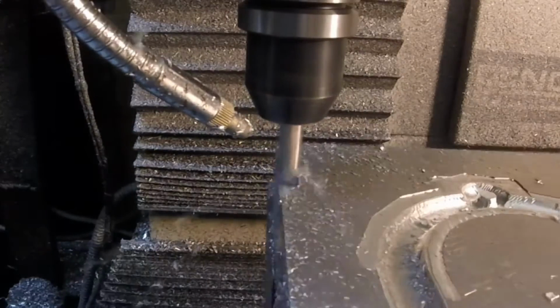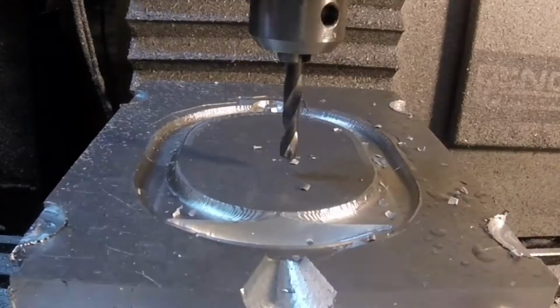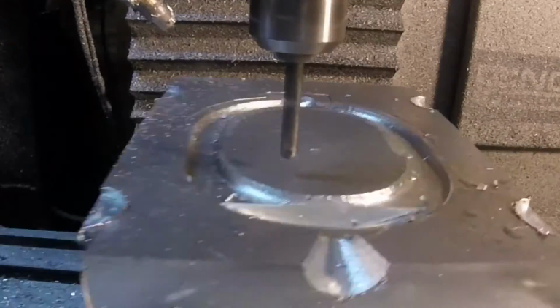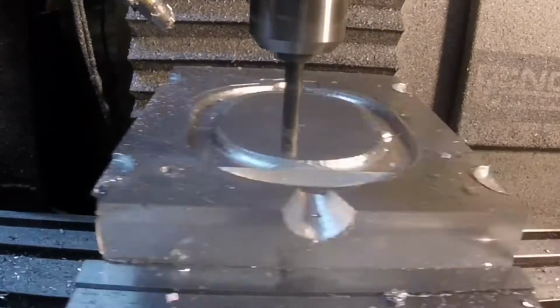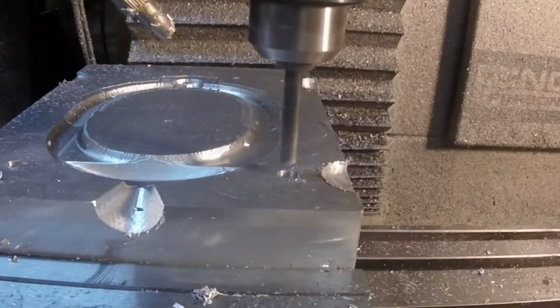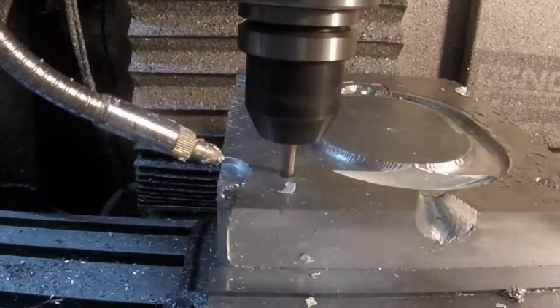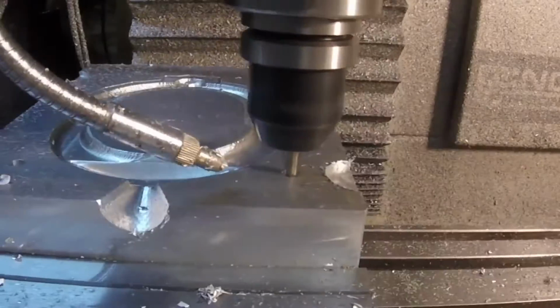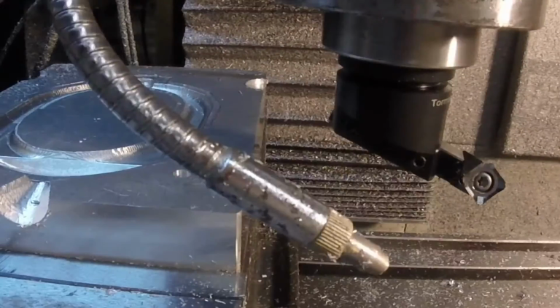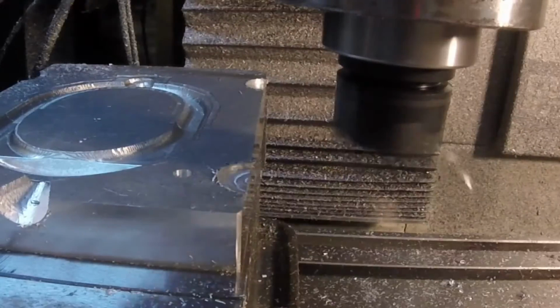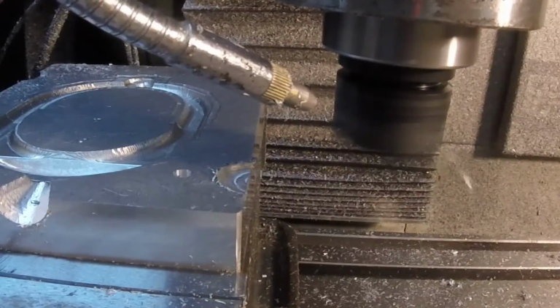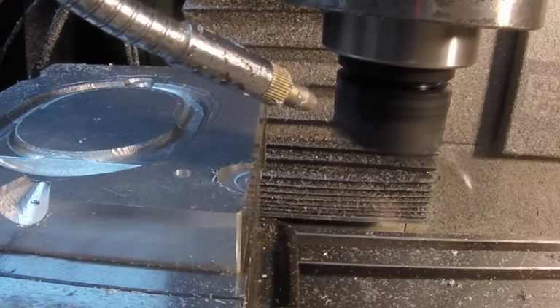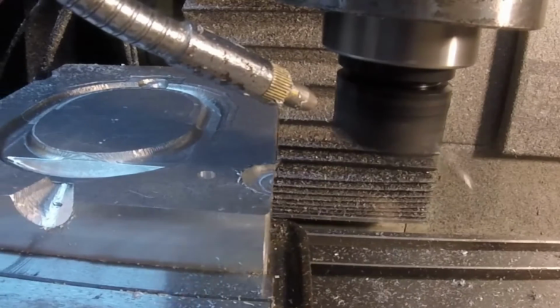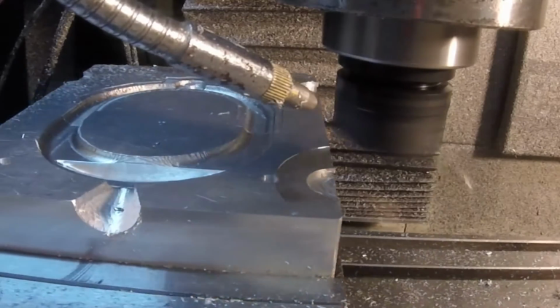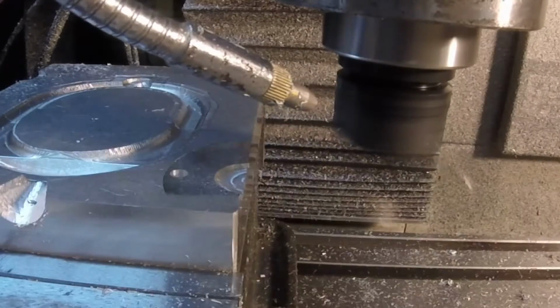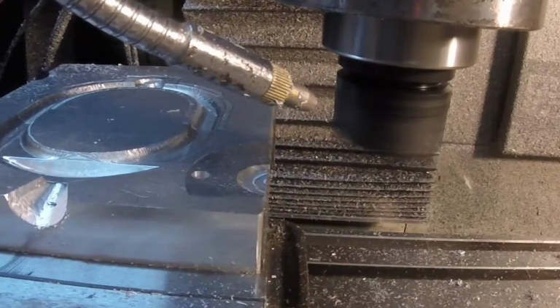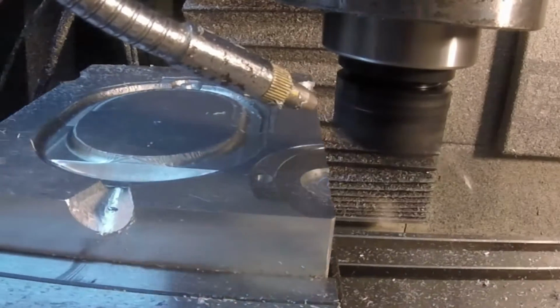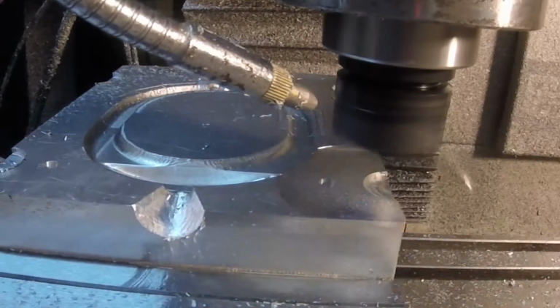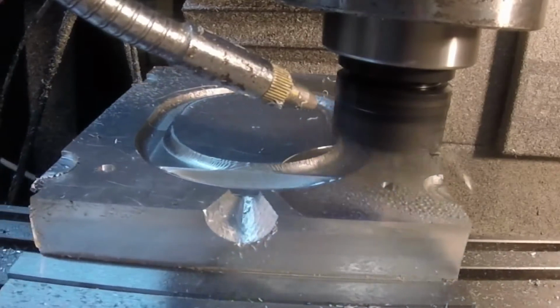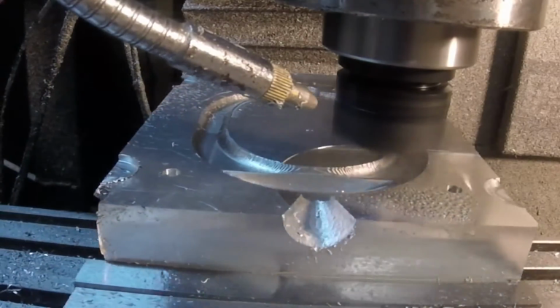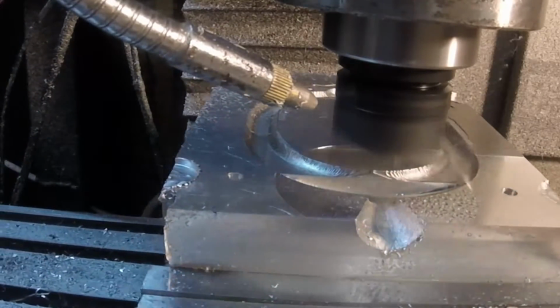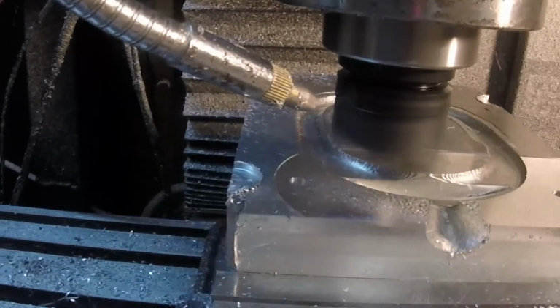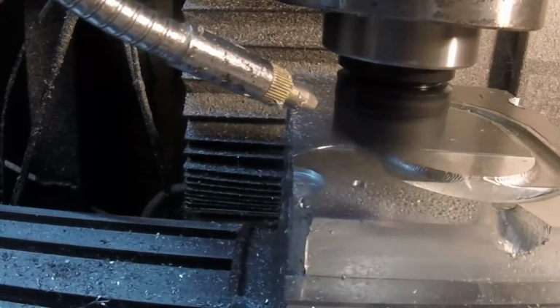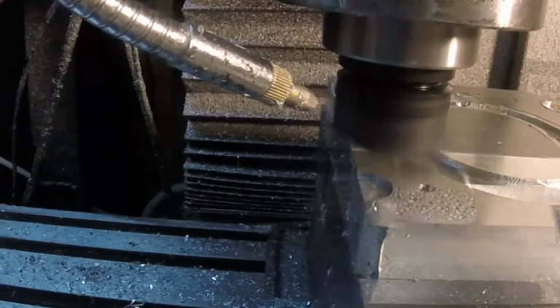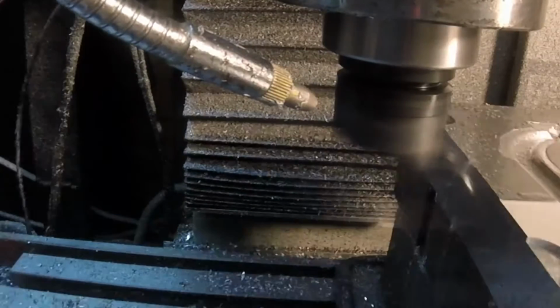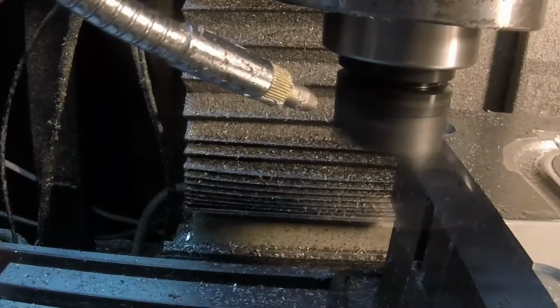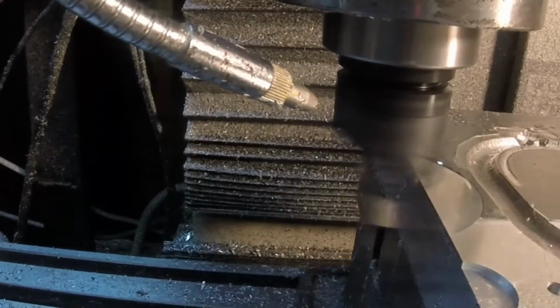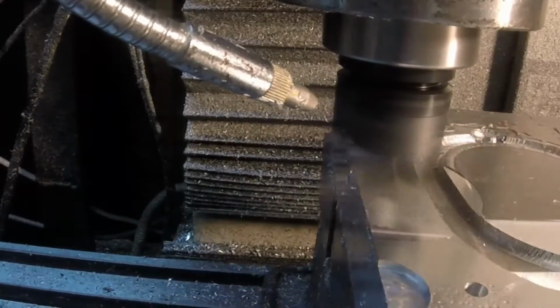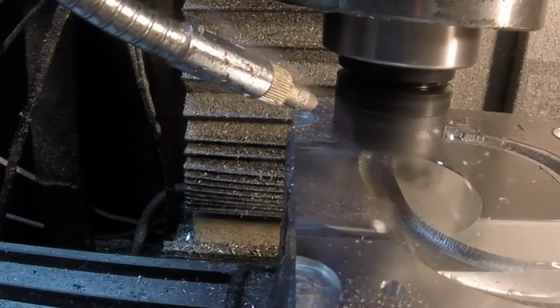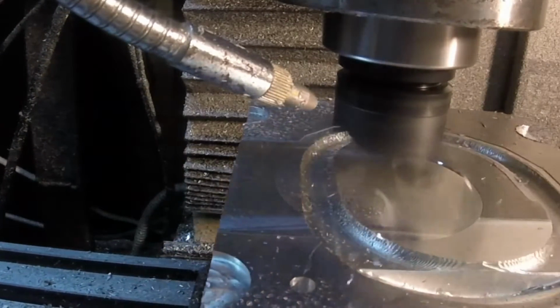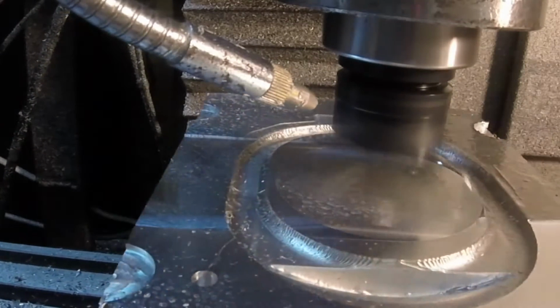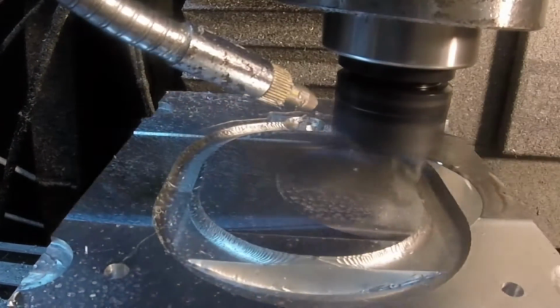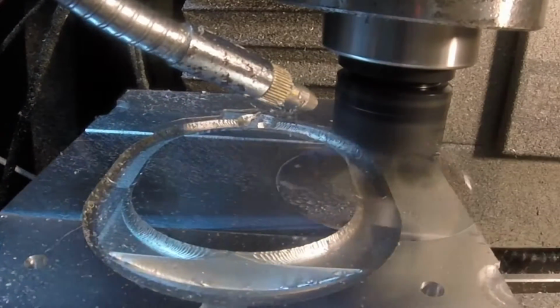I'm cutting some pockets to help pry the mold apart, here's some alignment pins to help everything line up right, and then we're just fly cutting the surface with the Superfly — just skimming the top to make it nice and flat.